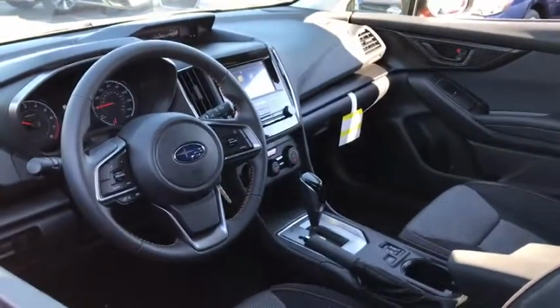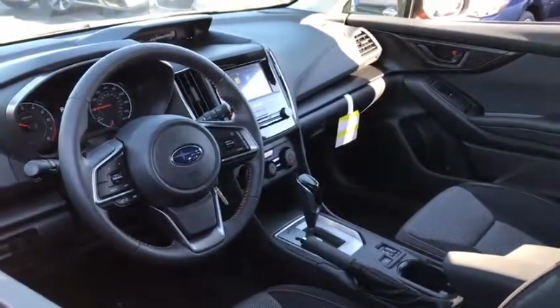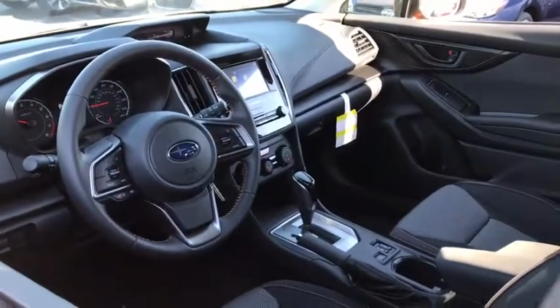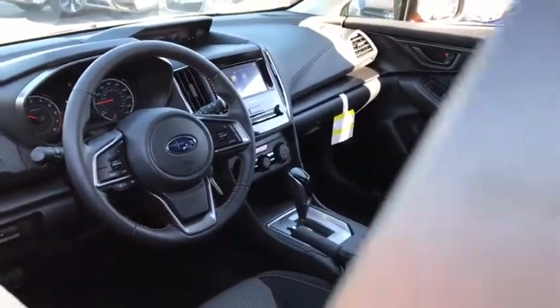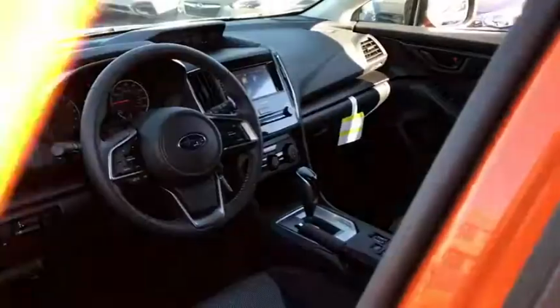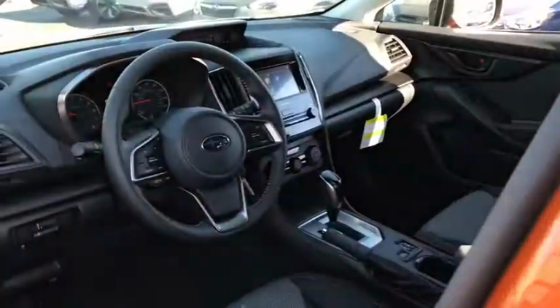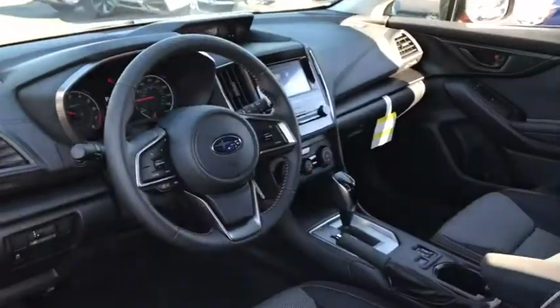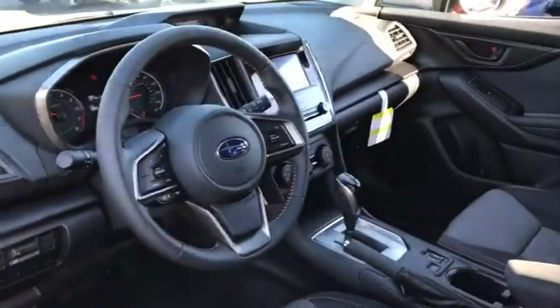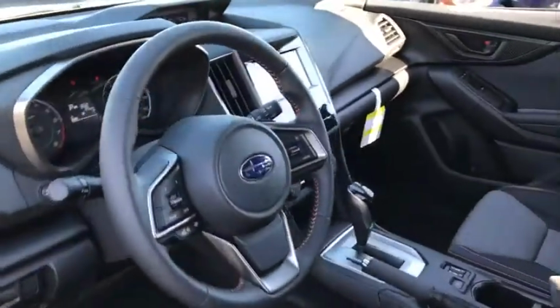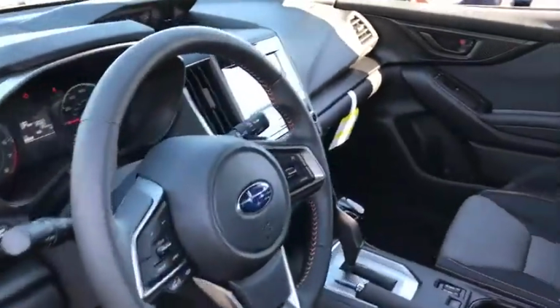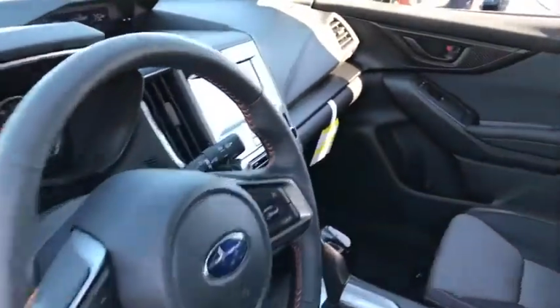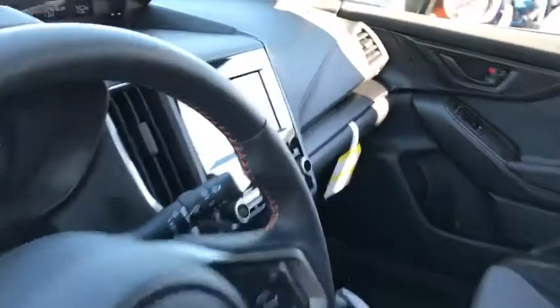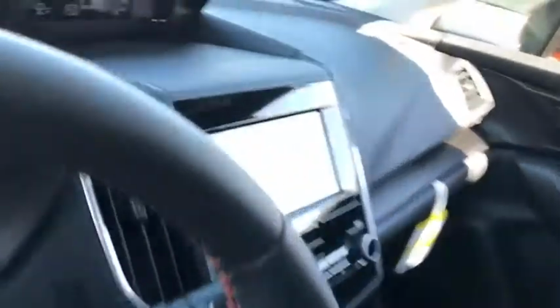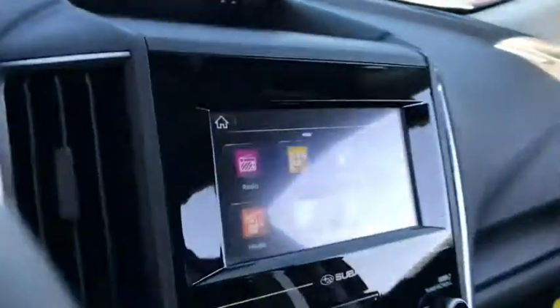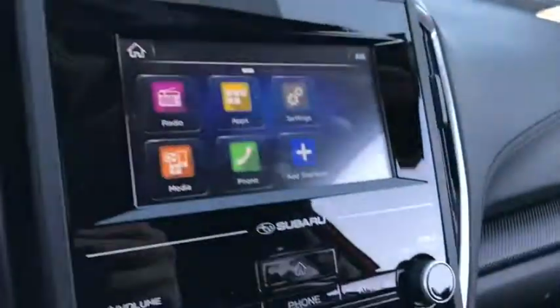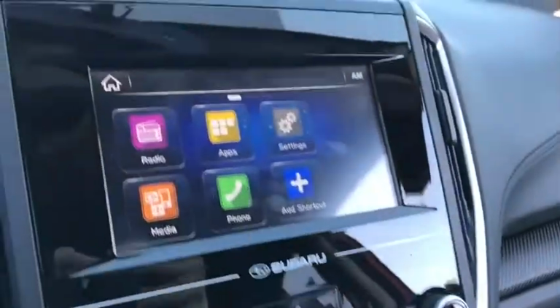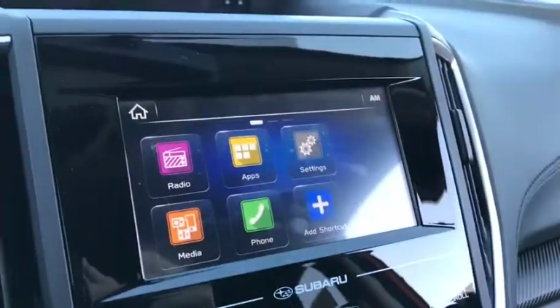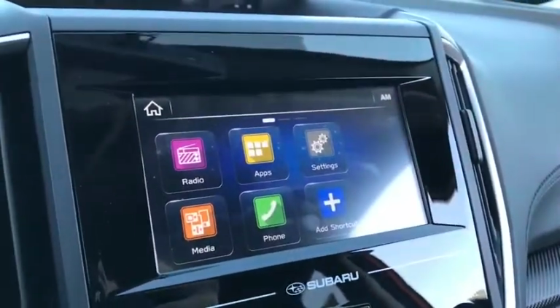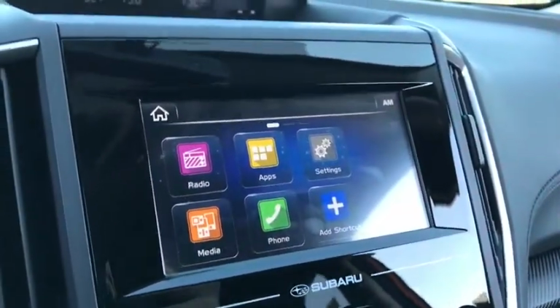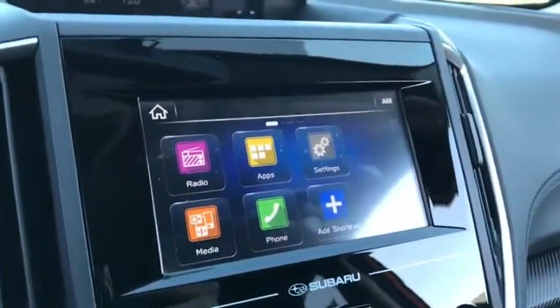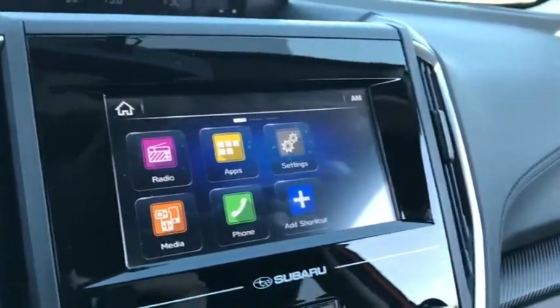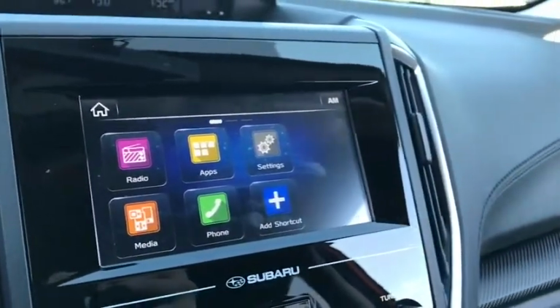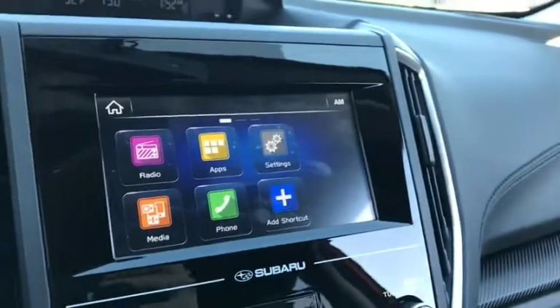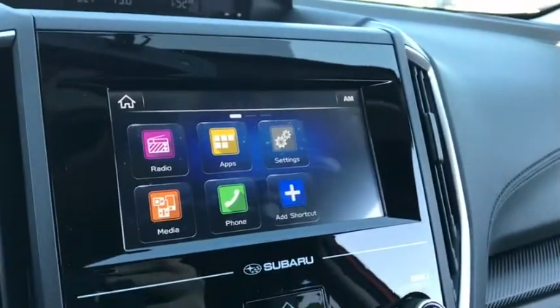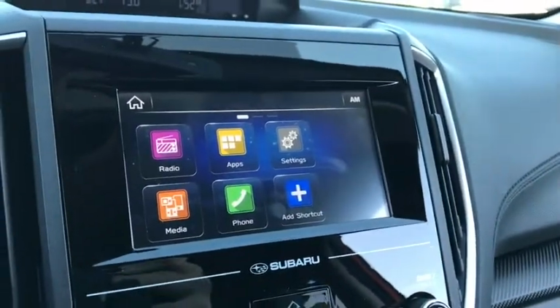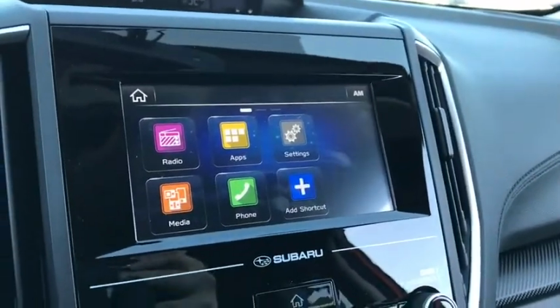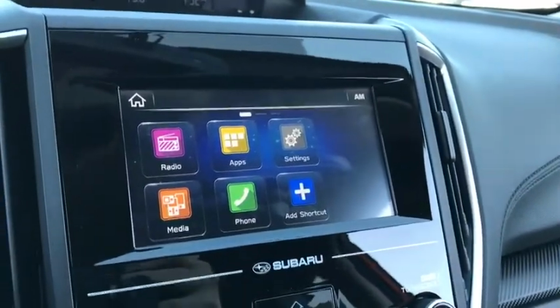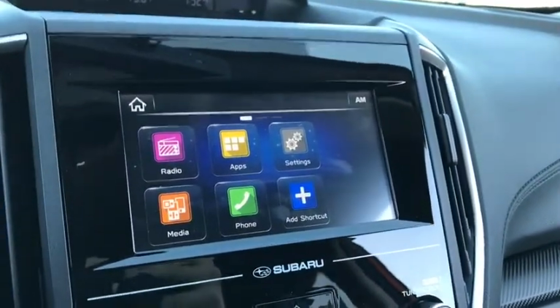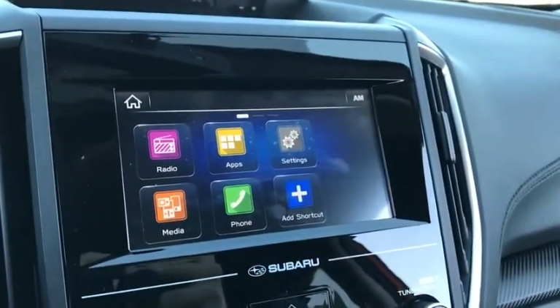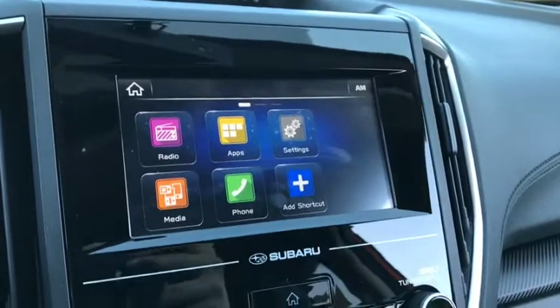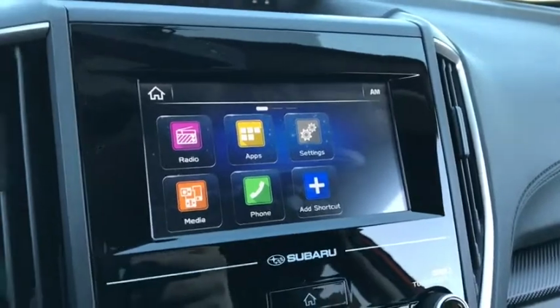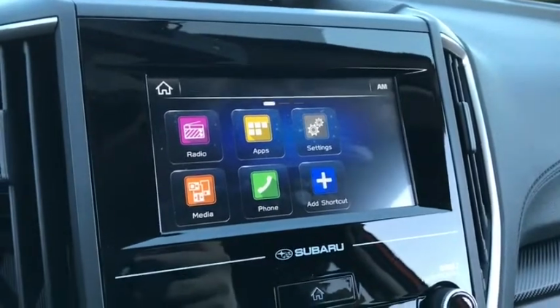Four-wheel disc brakes, aluminum wheels, cruise control, floor mats, AM FM stereo radio, rear defrost, passenger airbag, child safety locks.